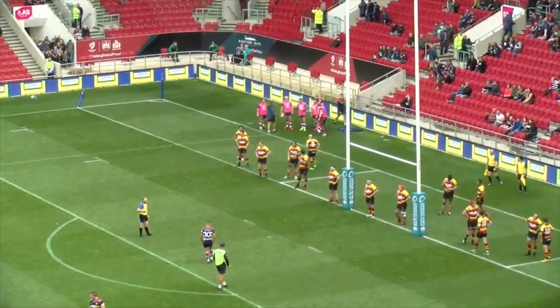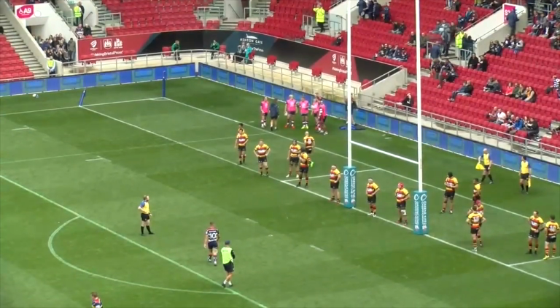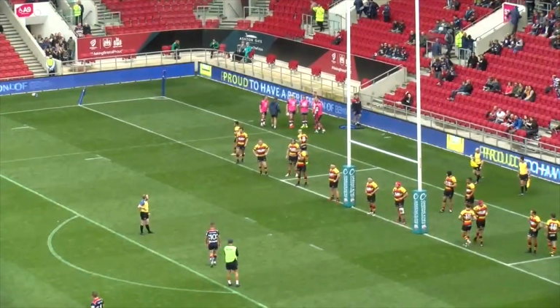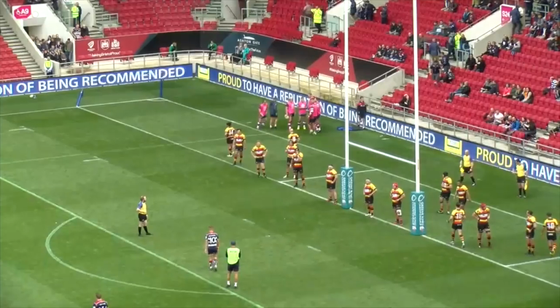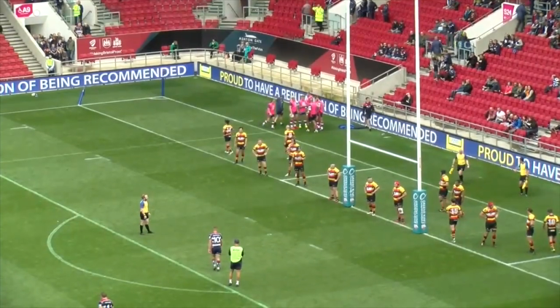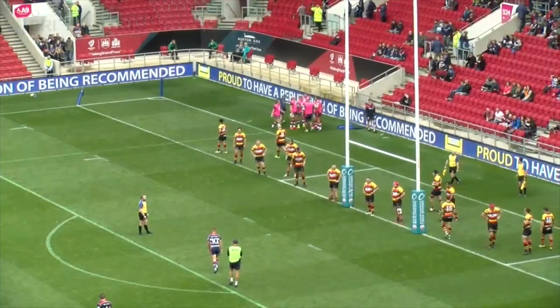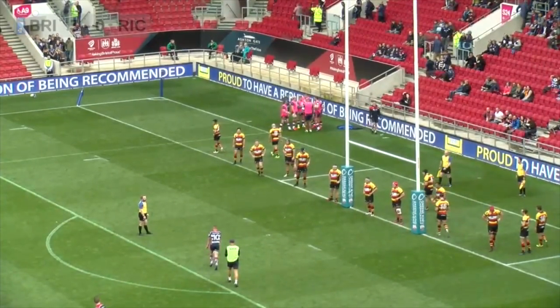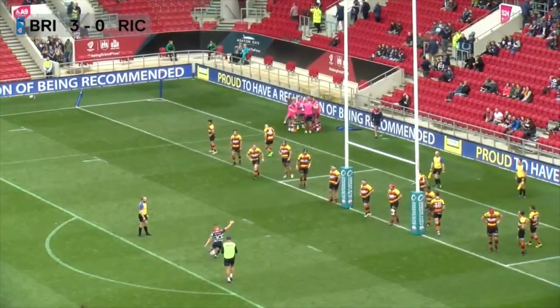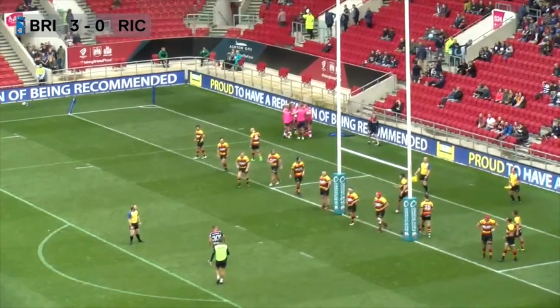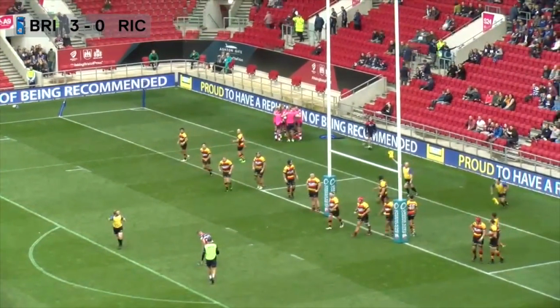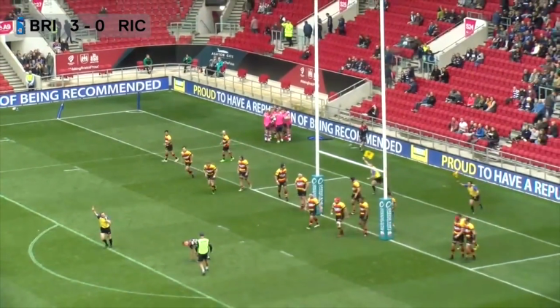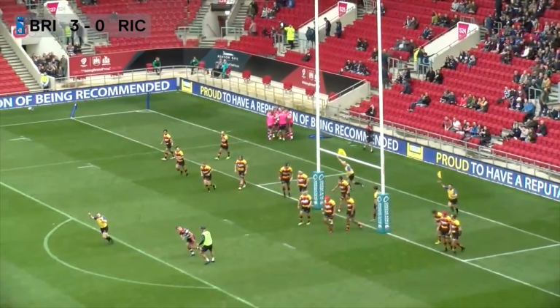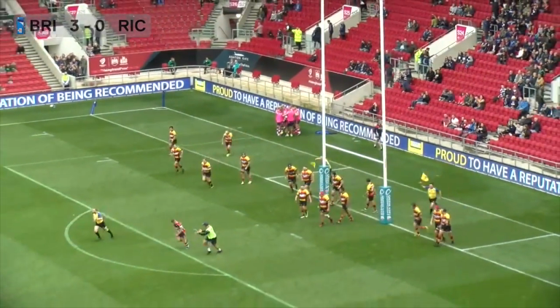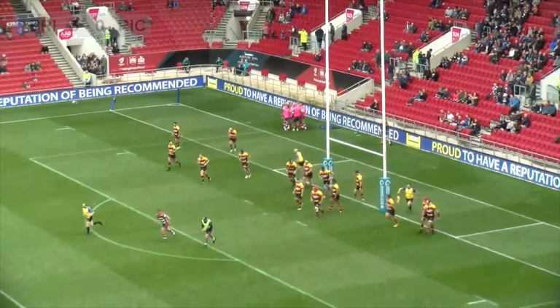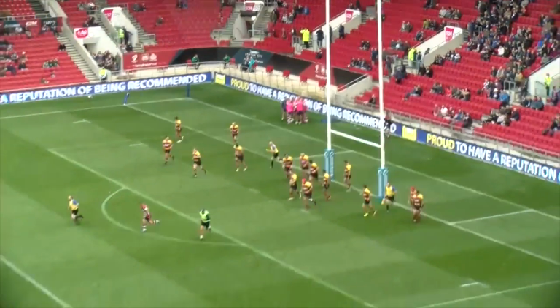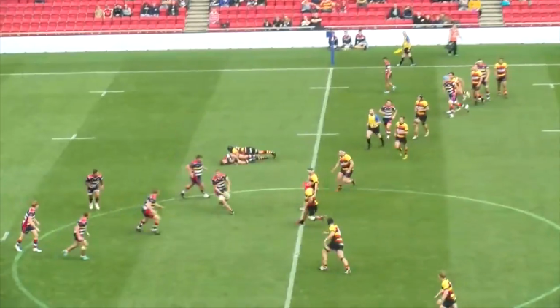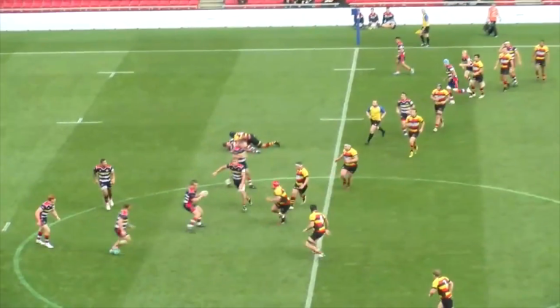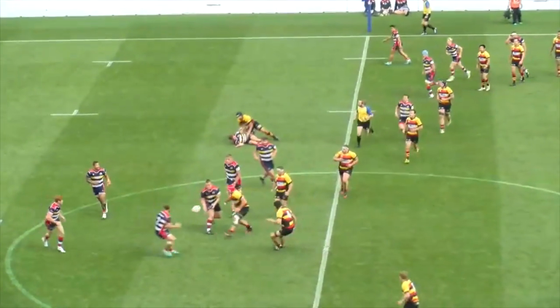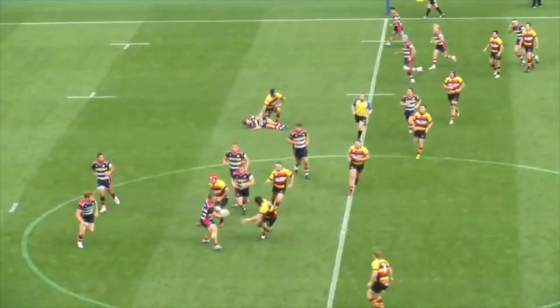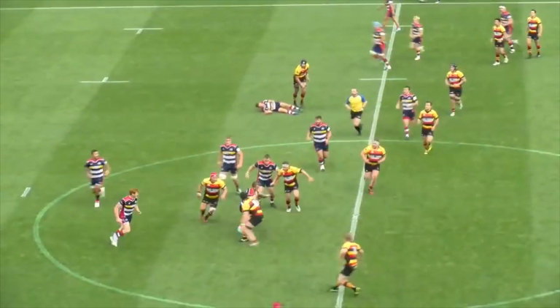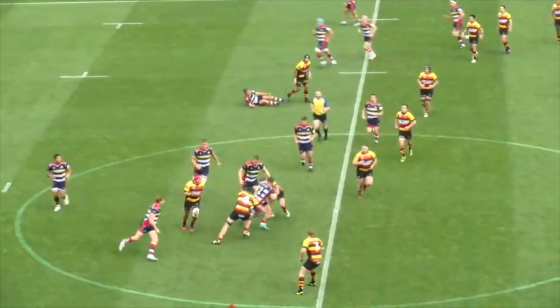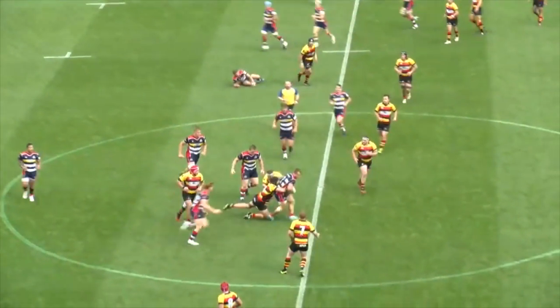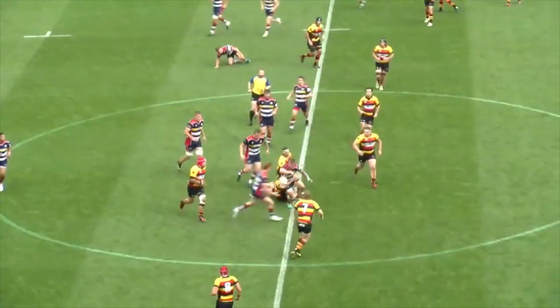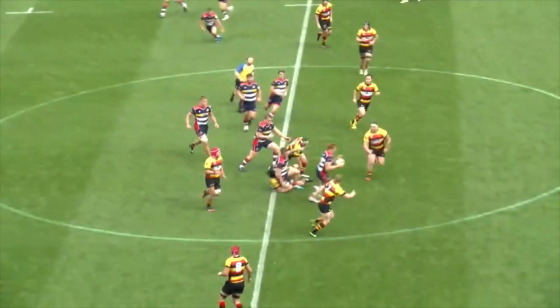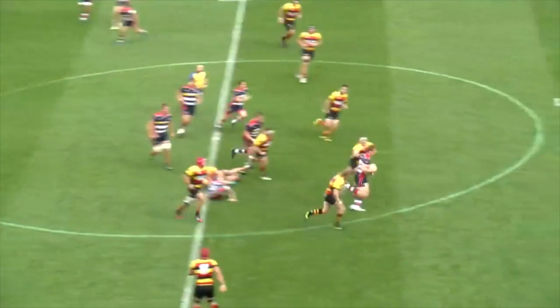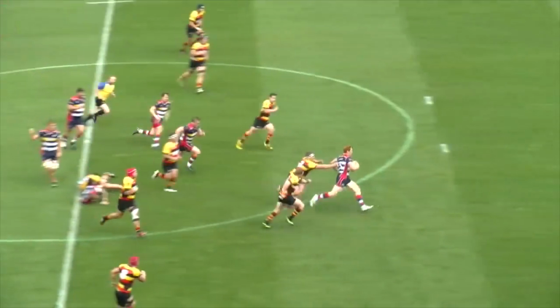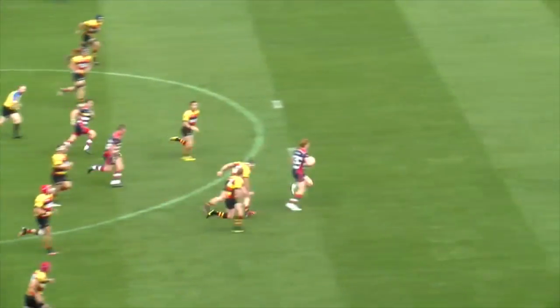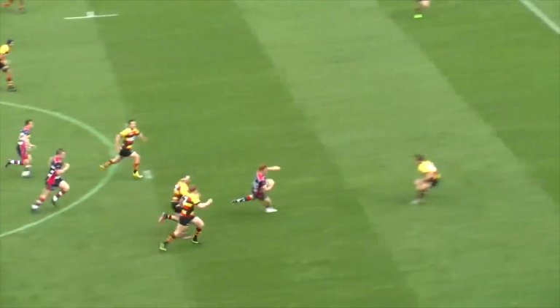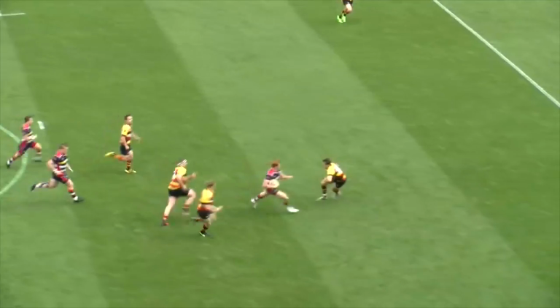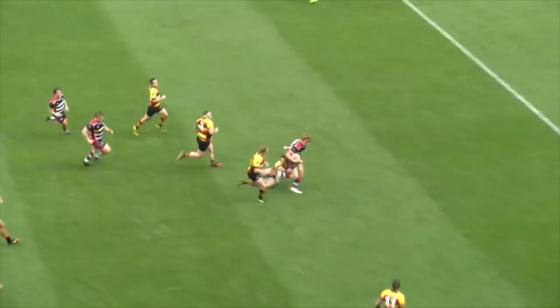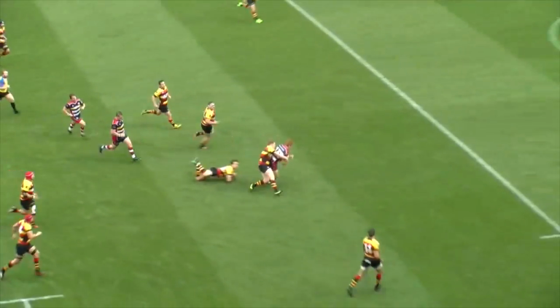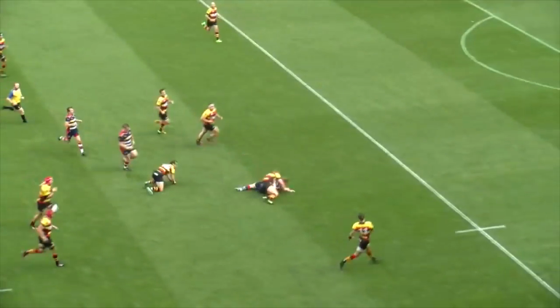Bristol looked to make it three wins from three on Sunday when they welcomed Richmond to Ashton Gate. It was a slow start for both teams, leaving it until the 37th minute to get on the scoreboard, but it was all one-way traffic from there.